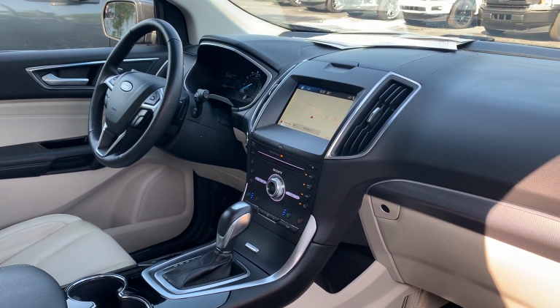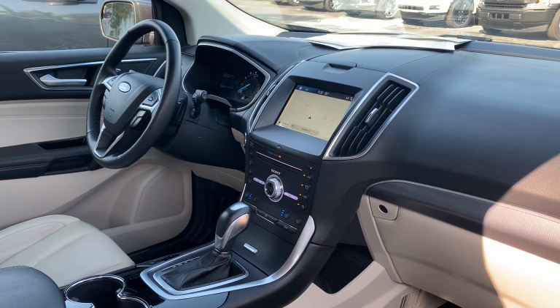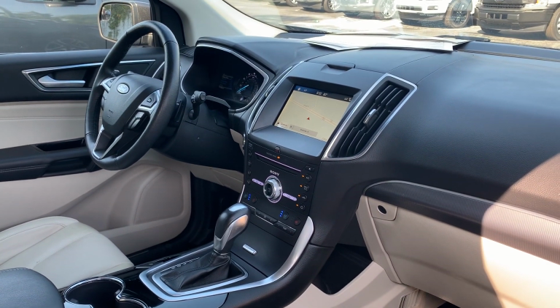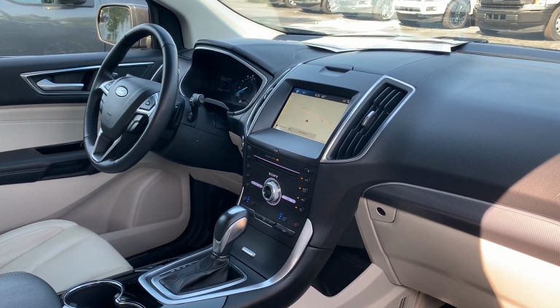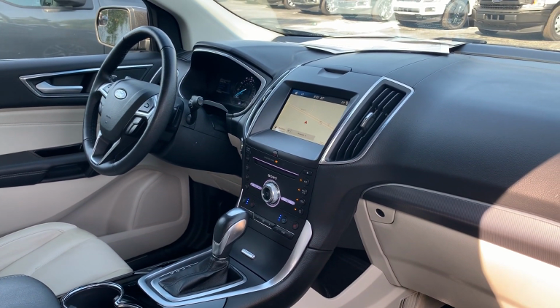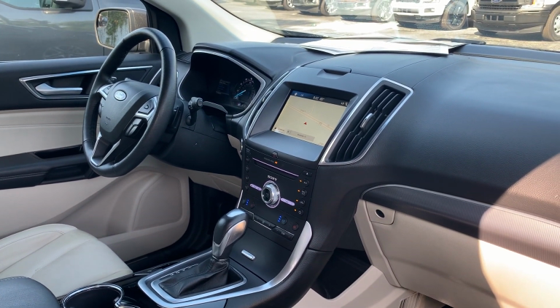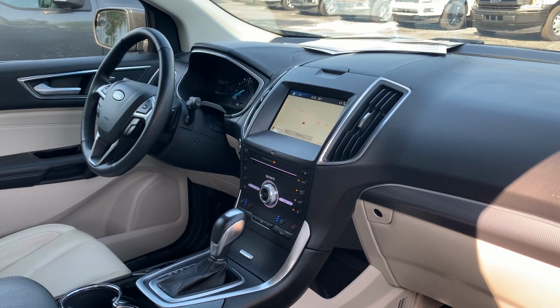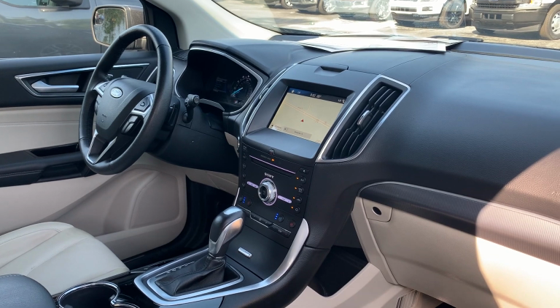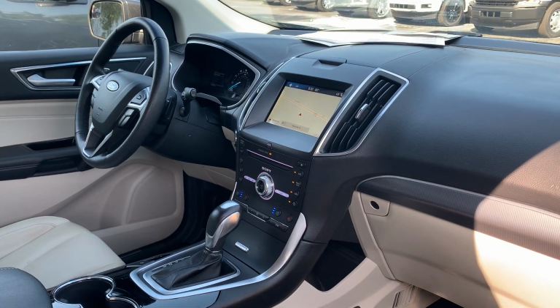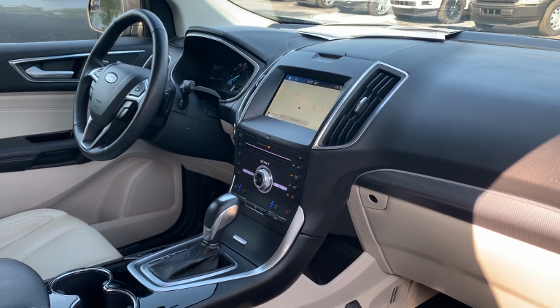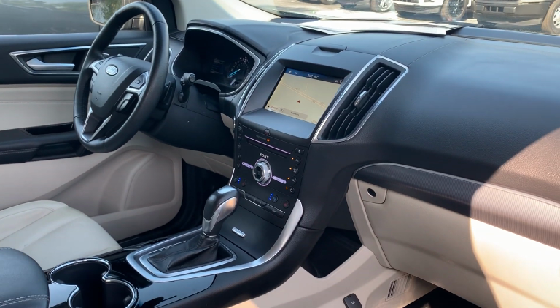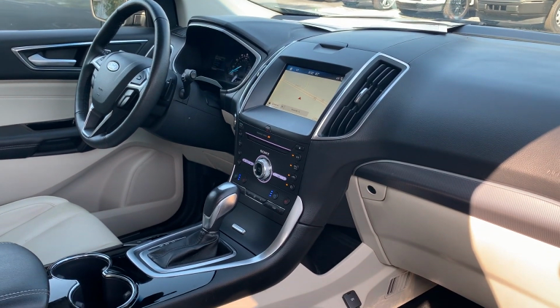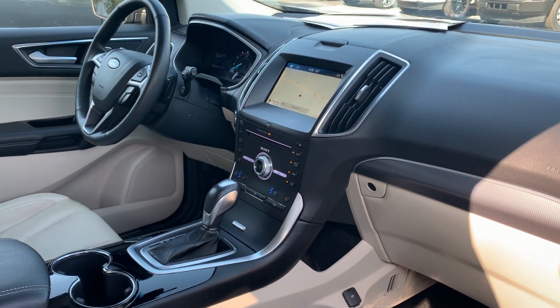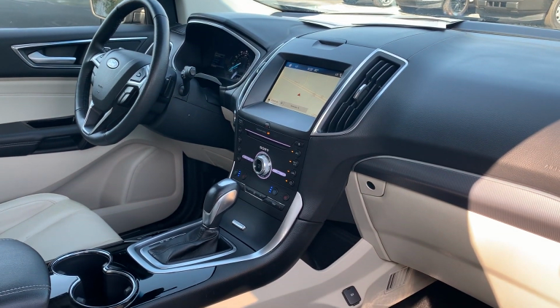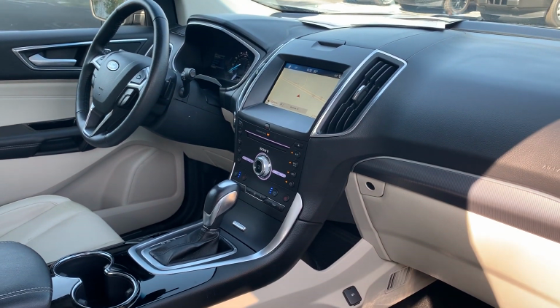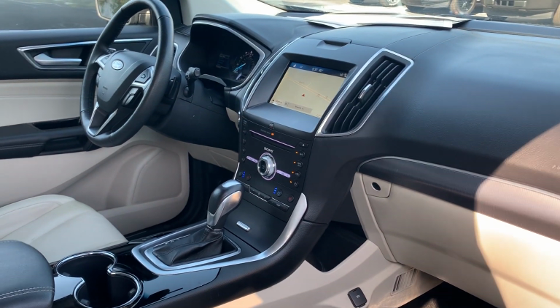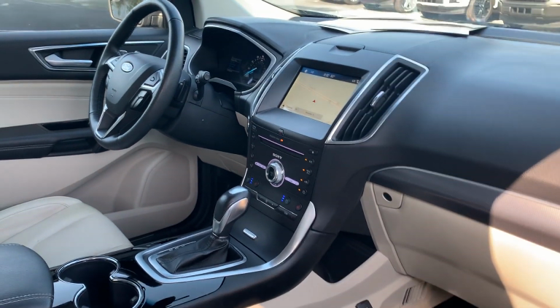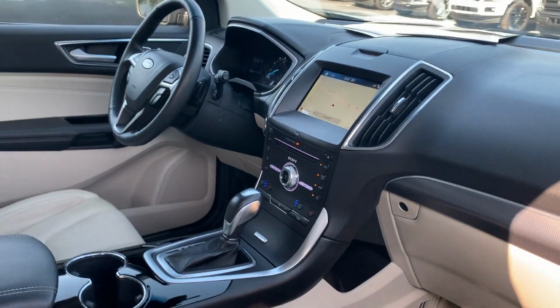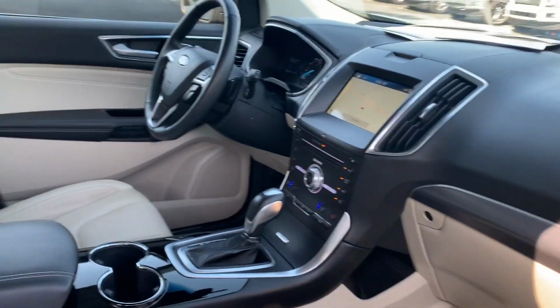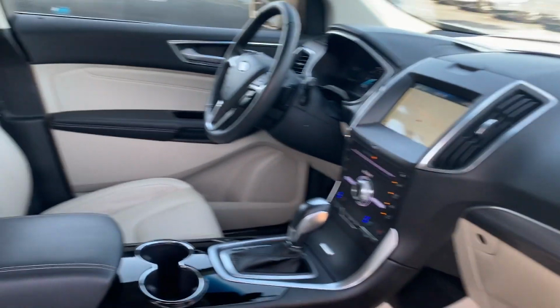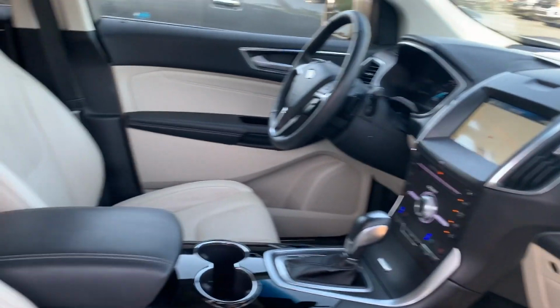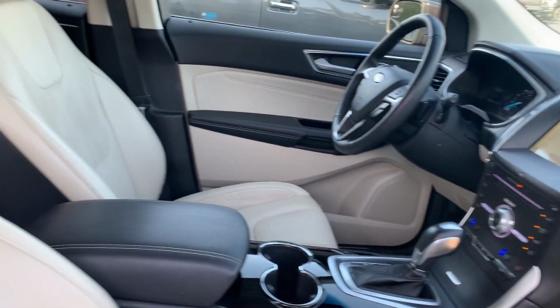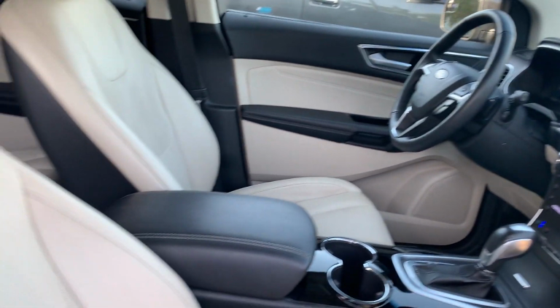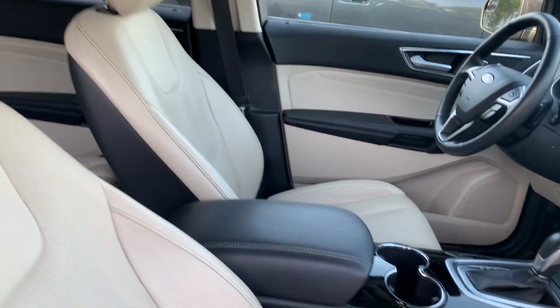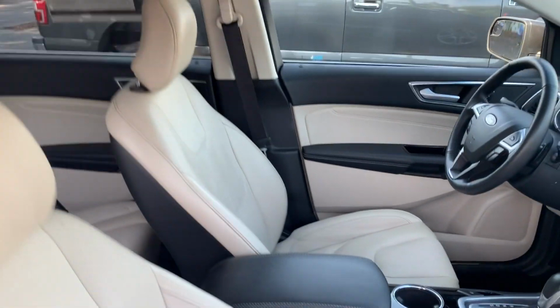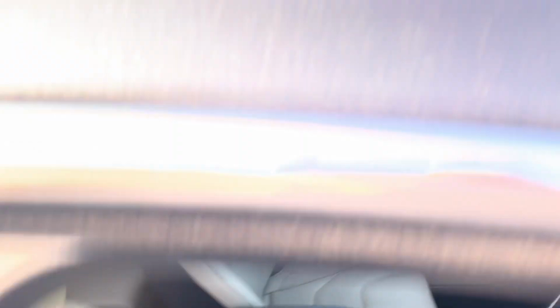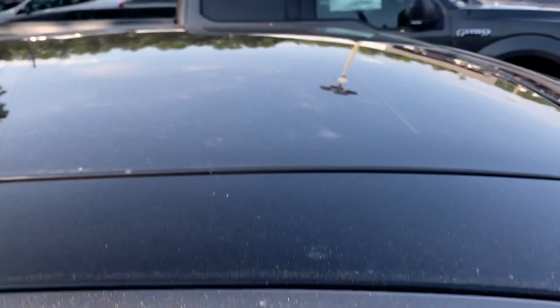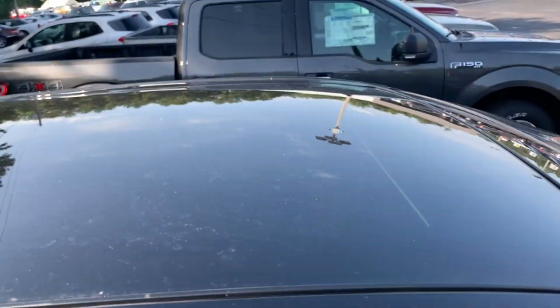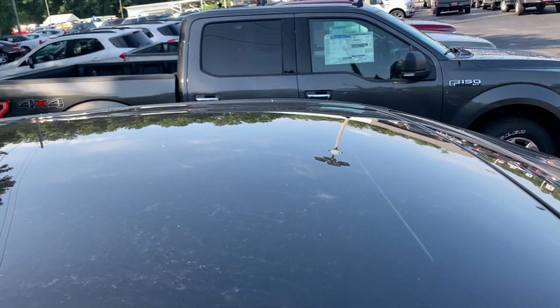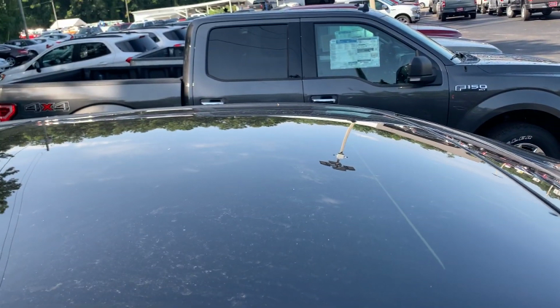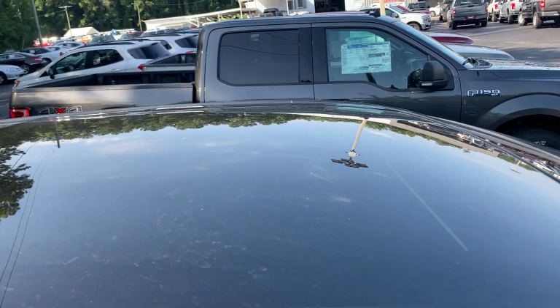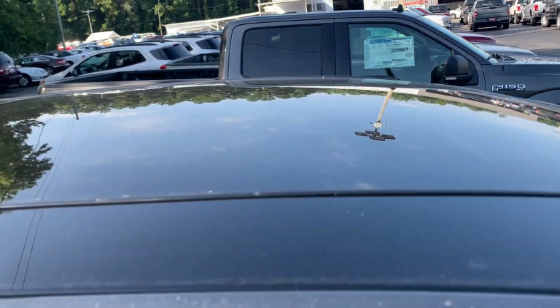Heated and cooled seats, navigation, satellite radio, remote start, and power moonroof.